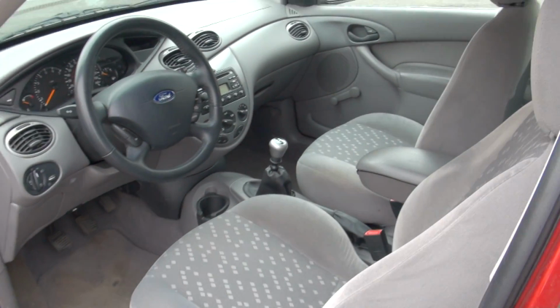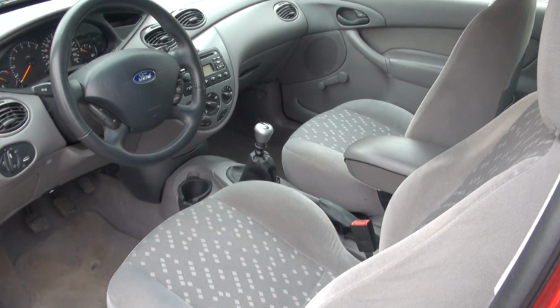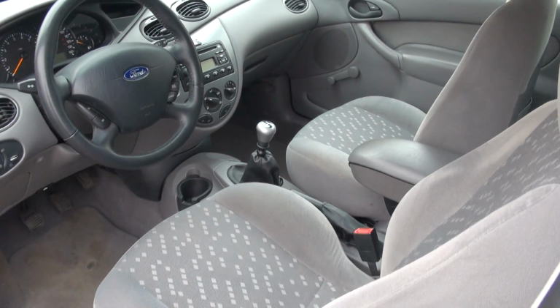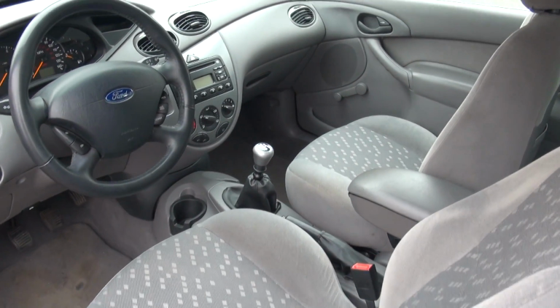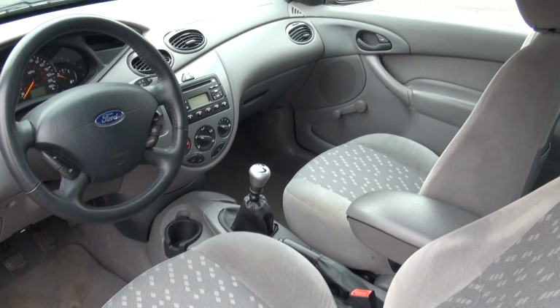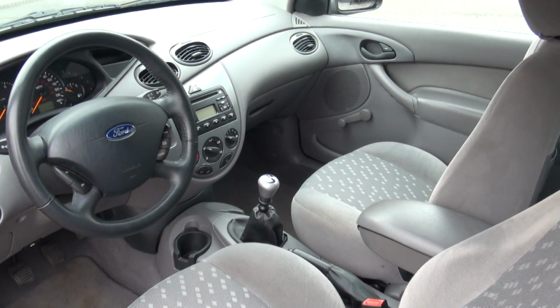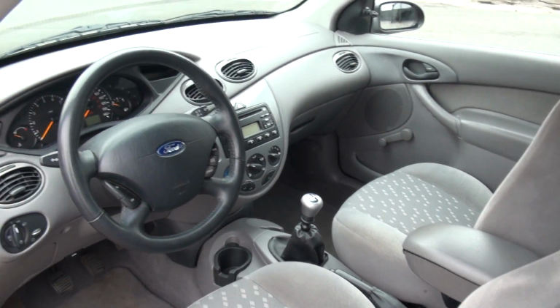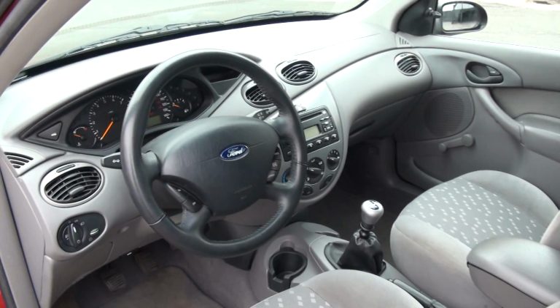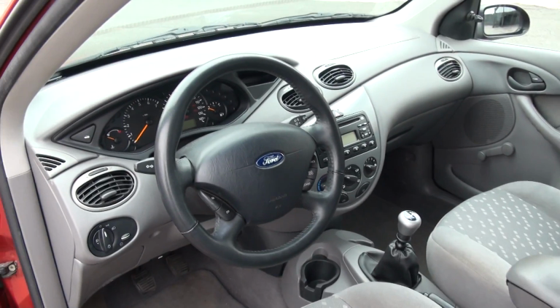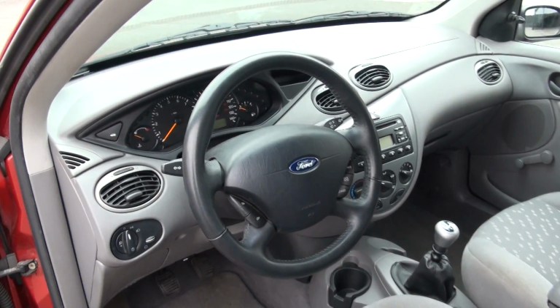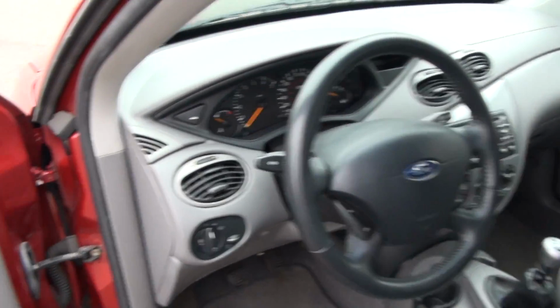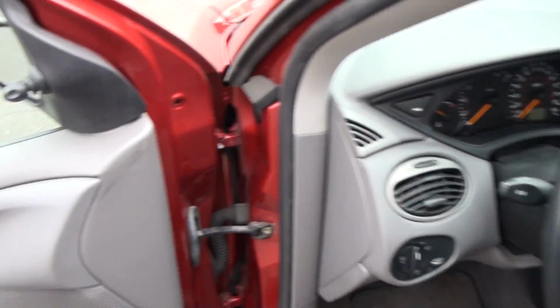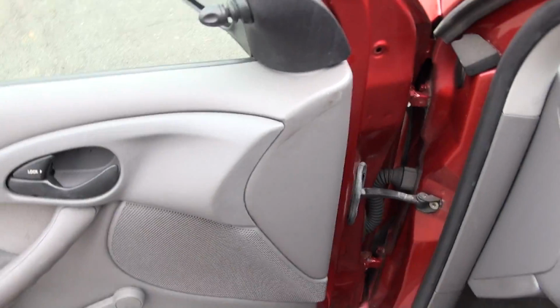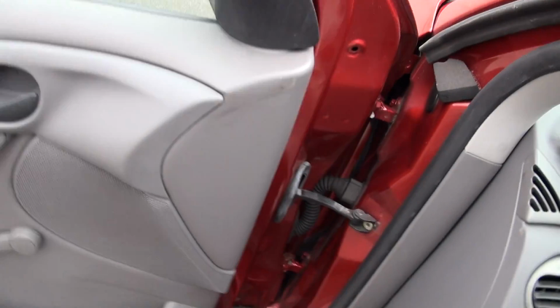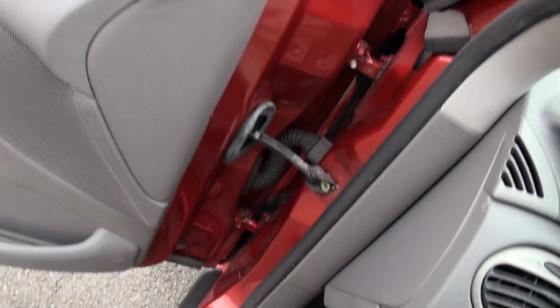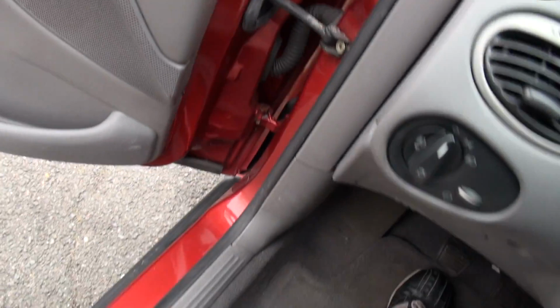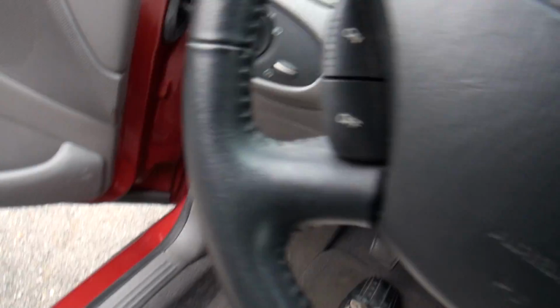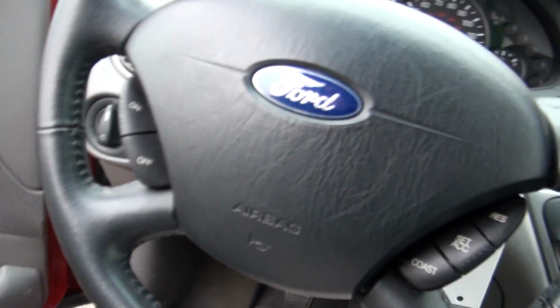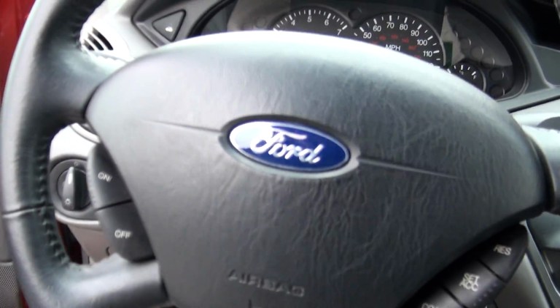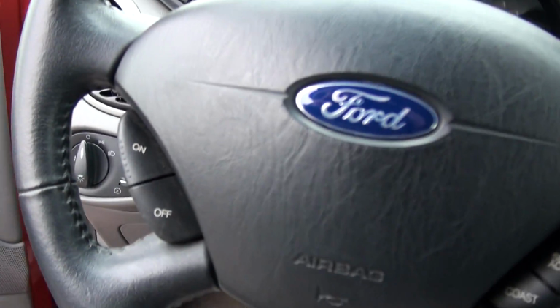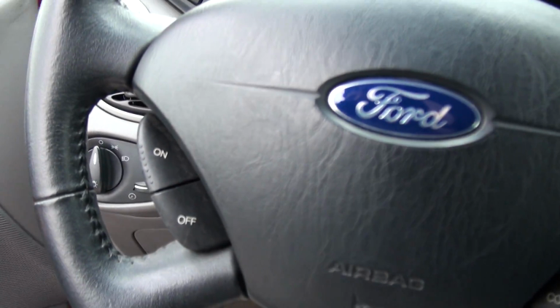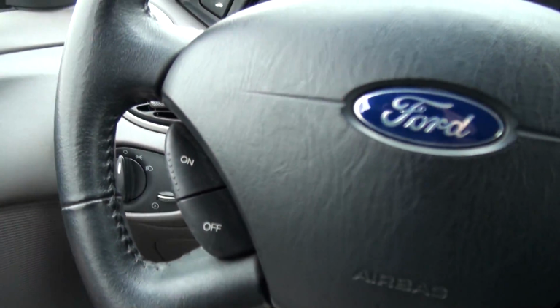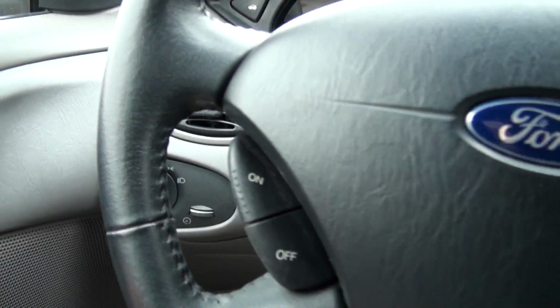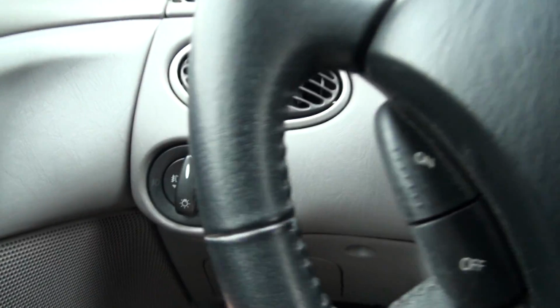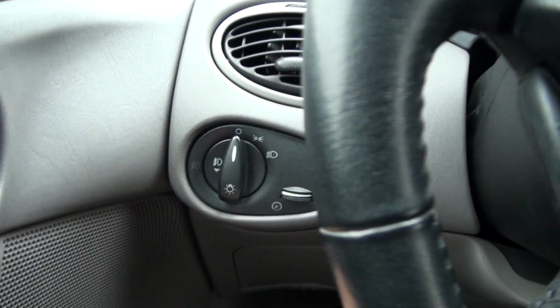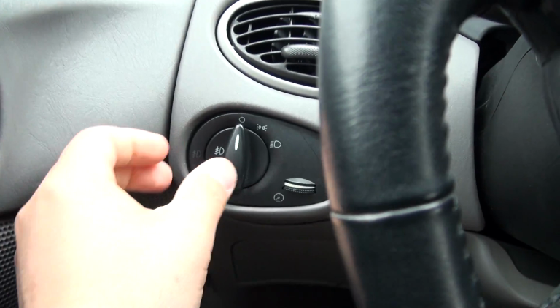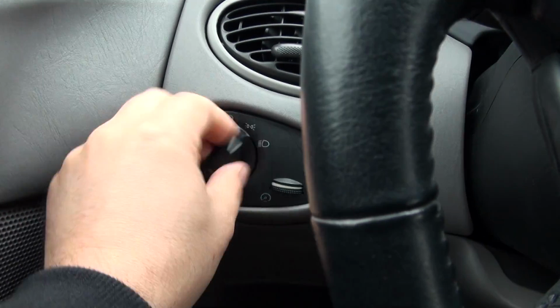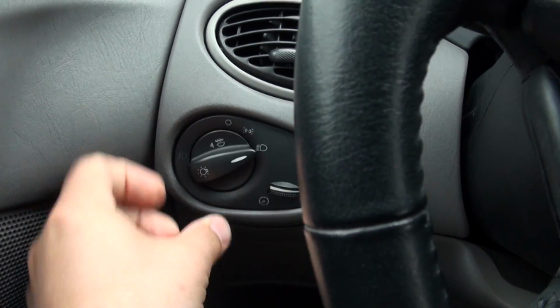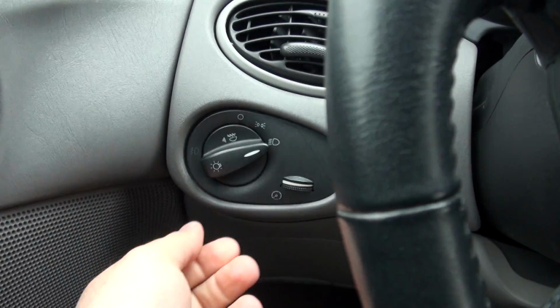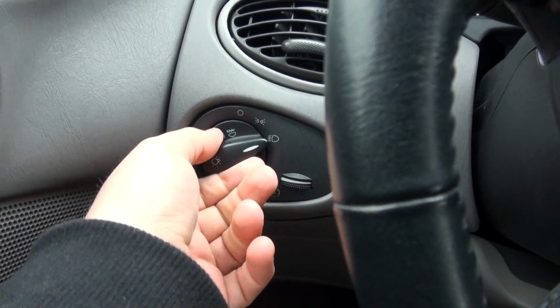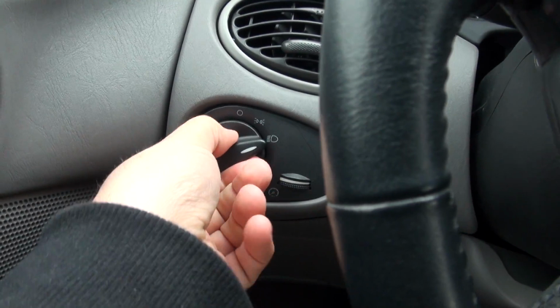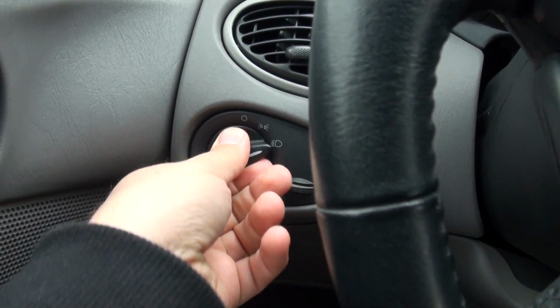Nice smooth shifting five speed. This one has roll up windows. There's your fog light switch — just simply turn and pull.